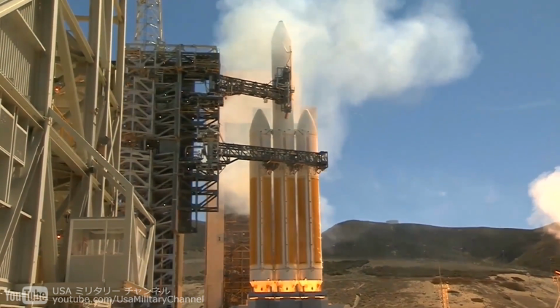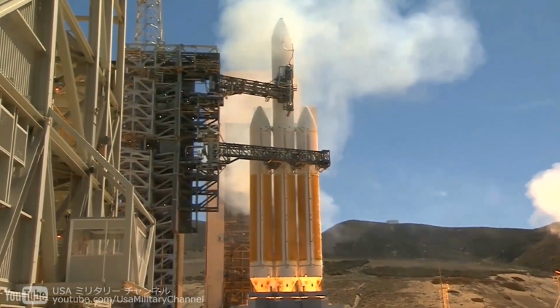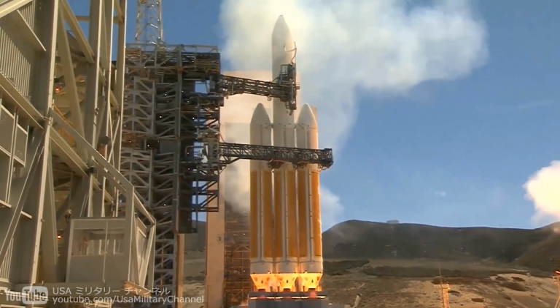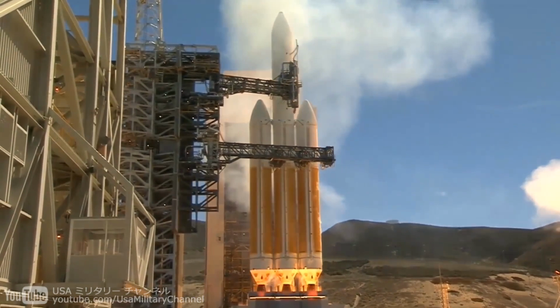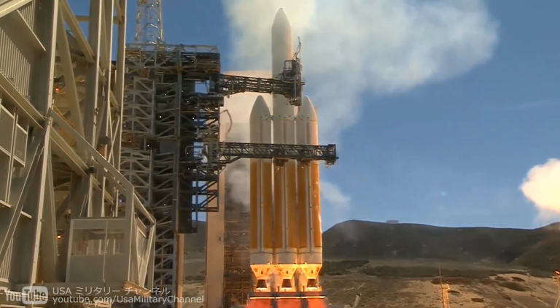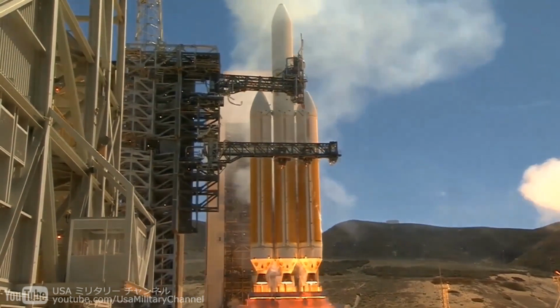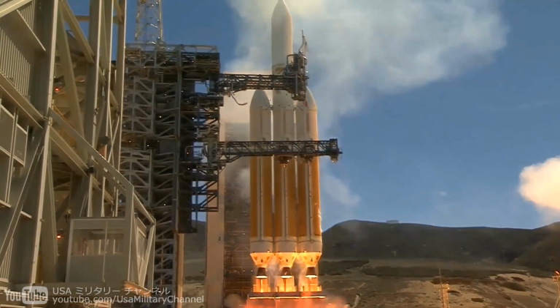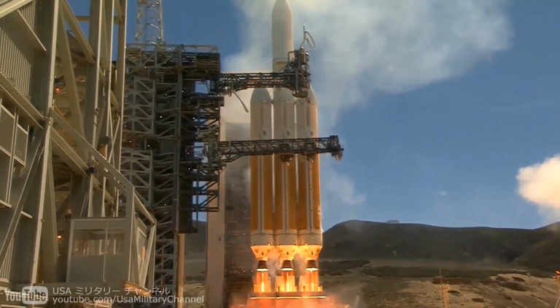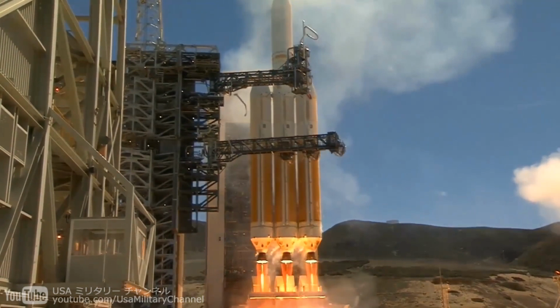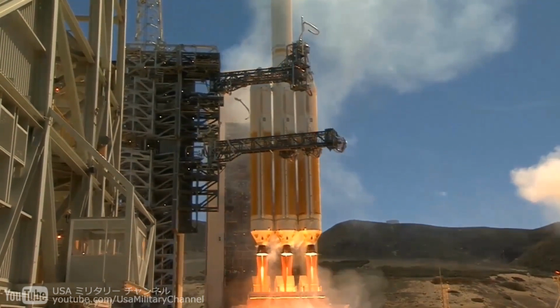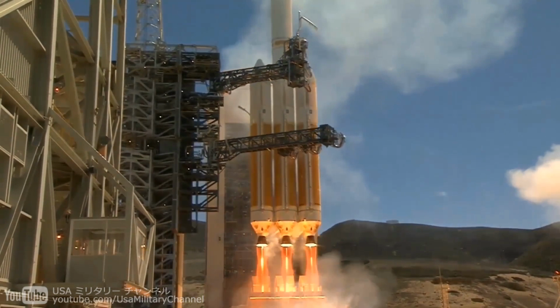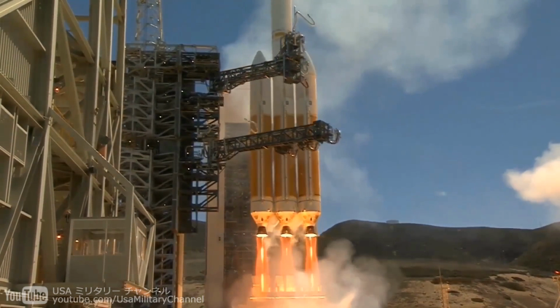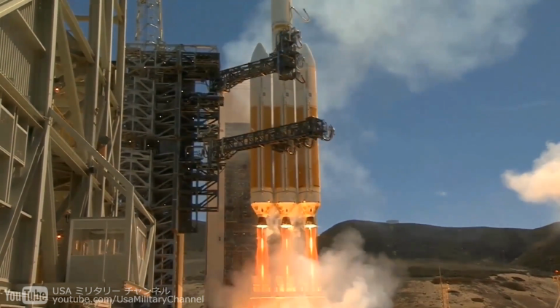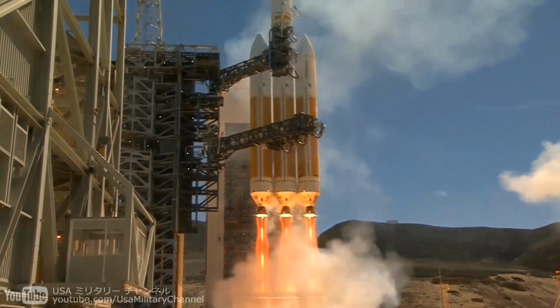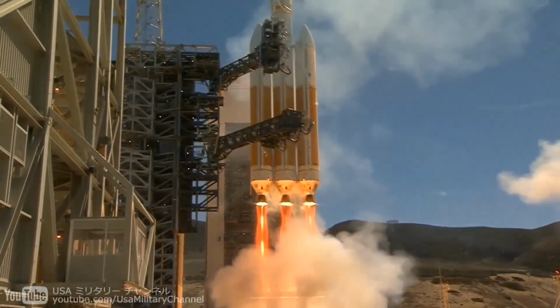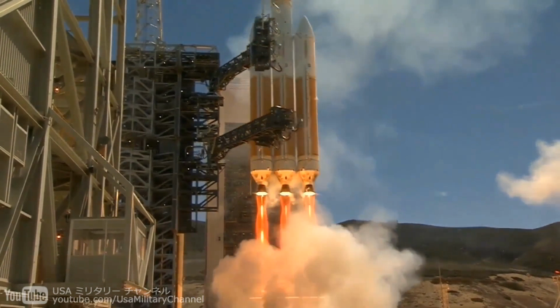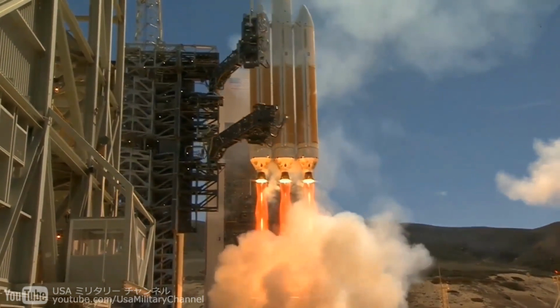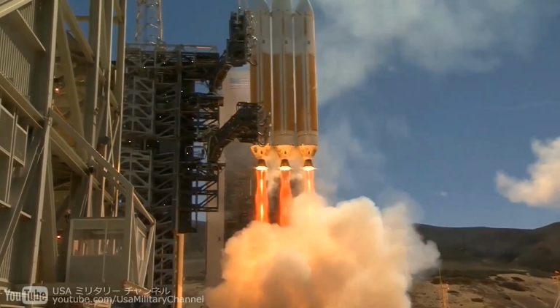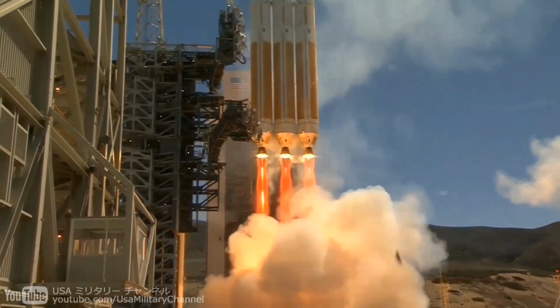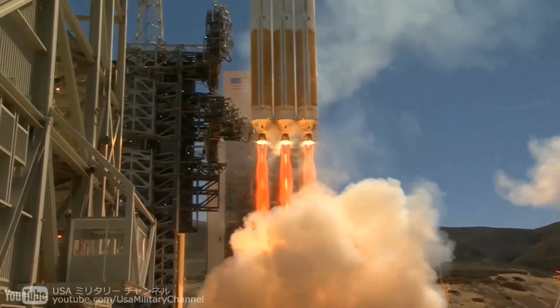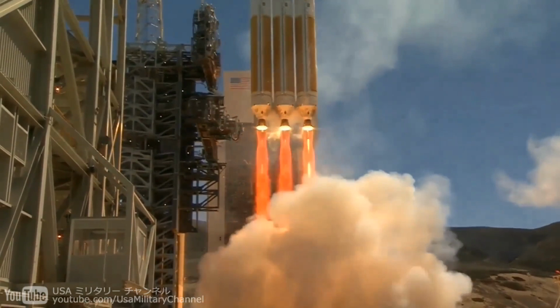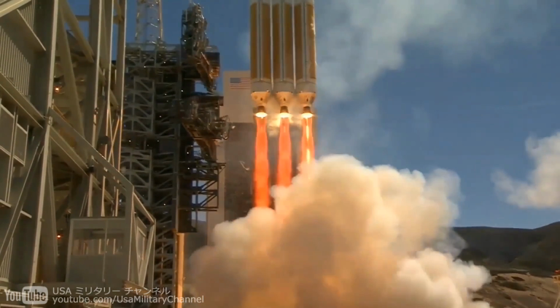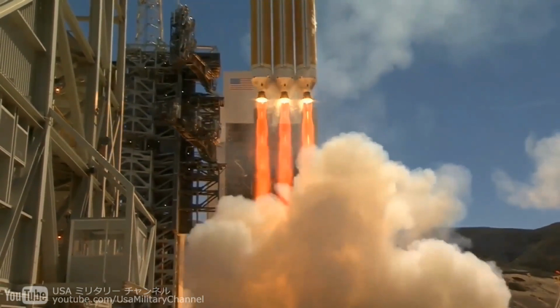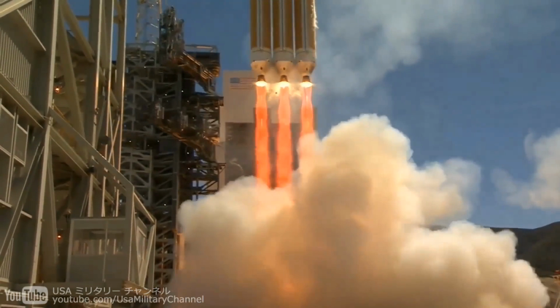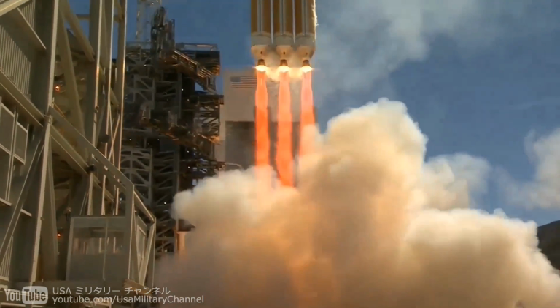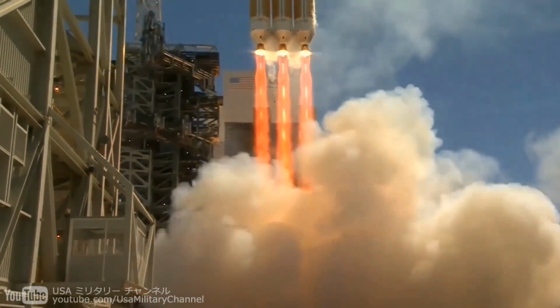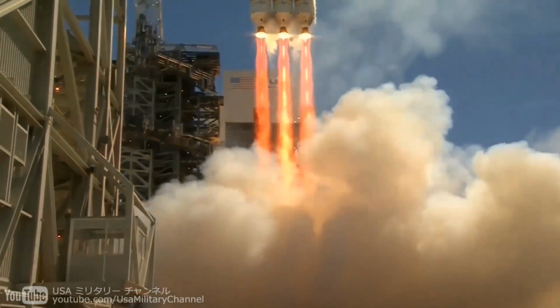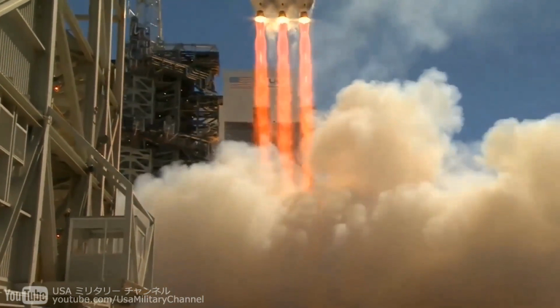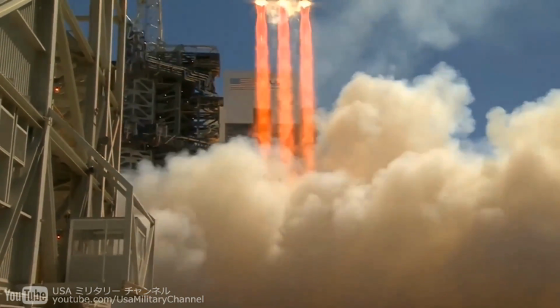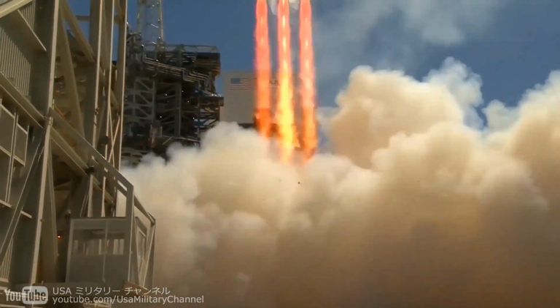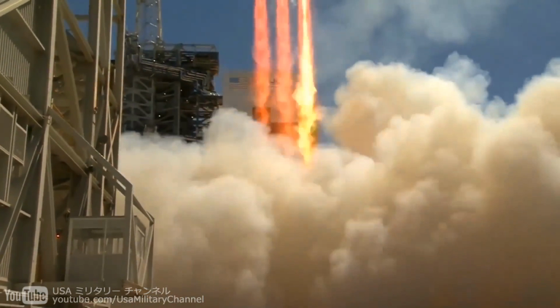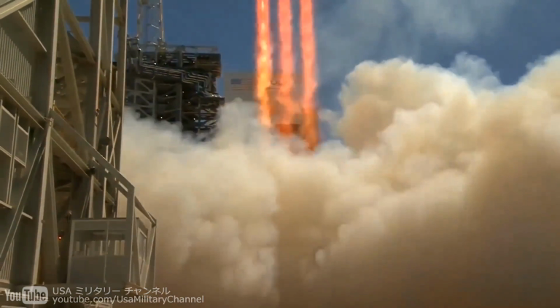We have liftoff of the United Launch Alliance Delta IV heavy rocket carrying the NRO L-65 mission to the National Reconnaissance Office.